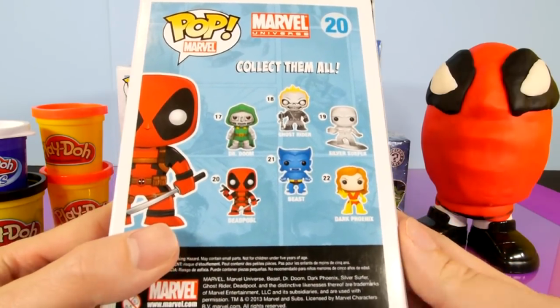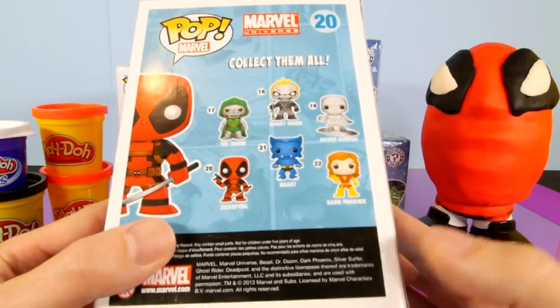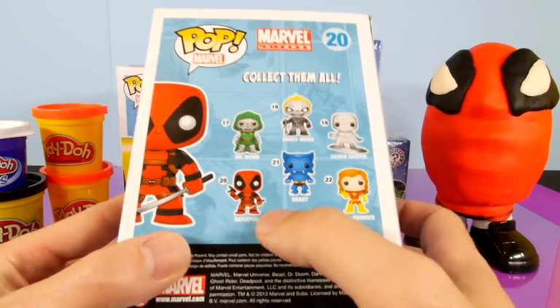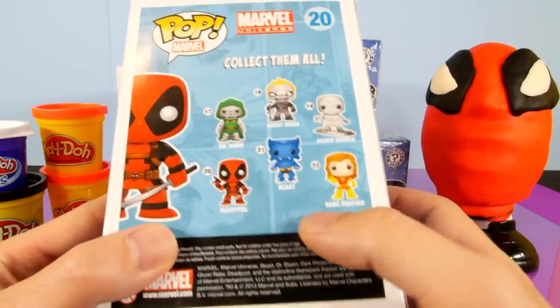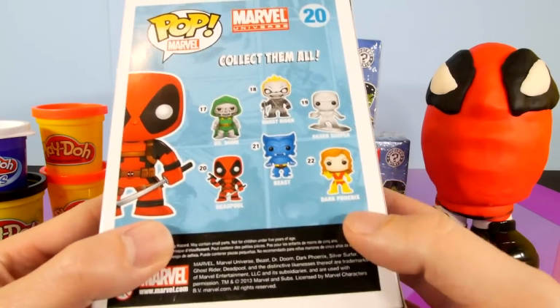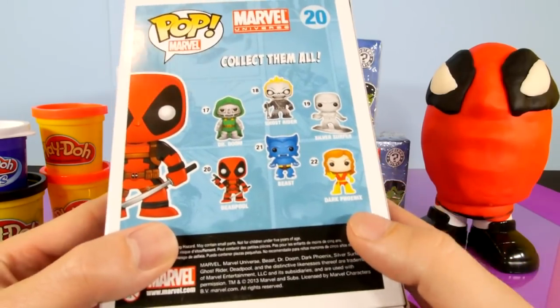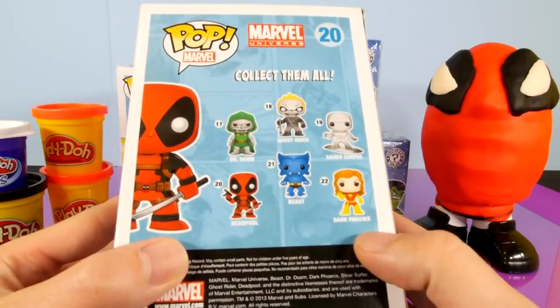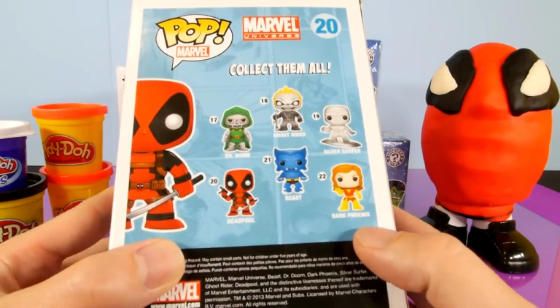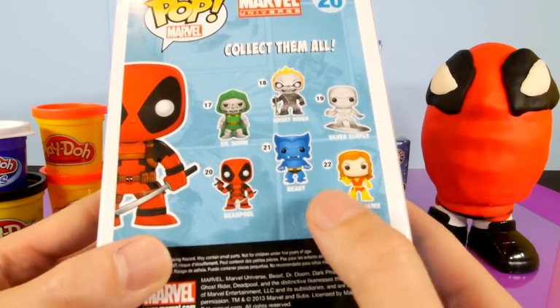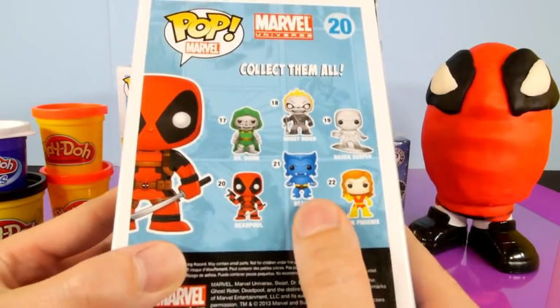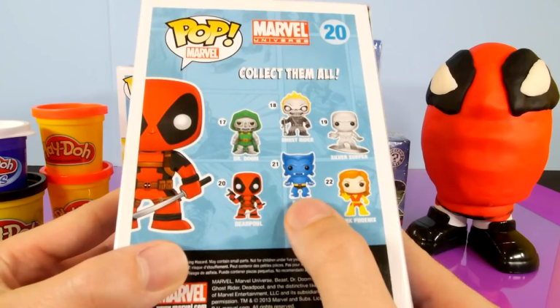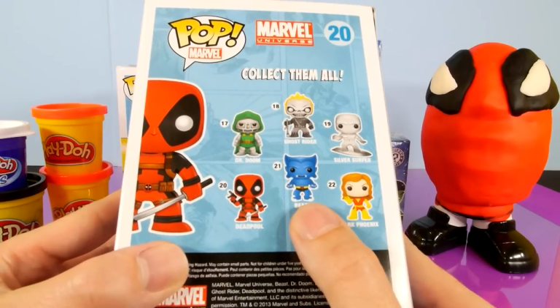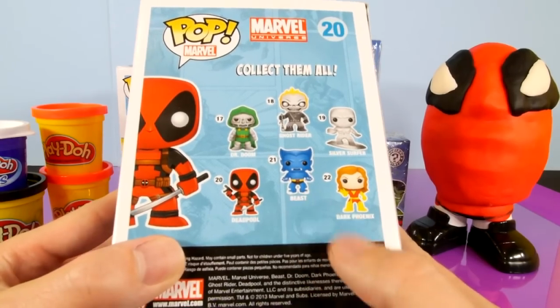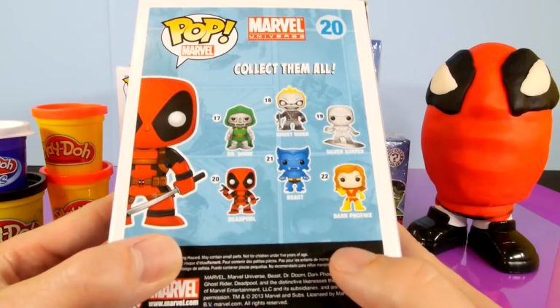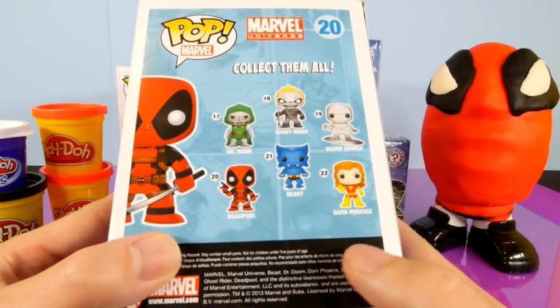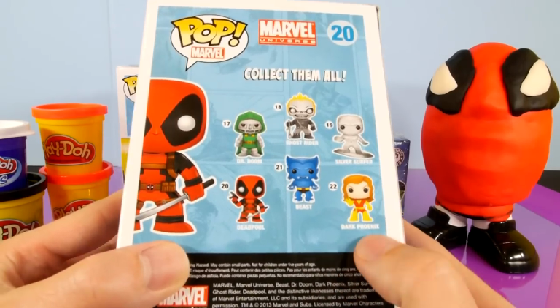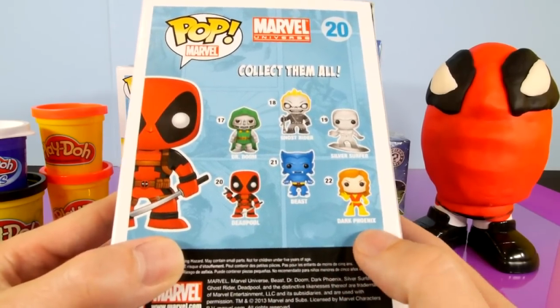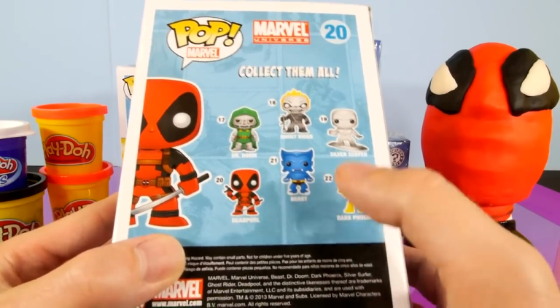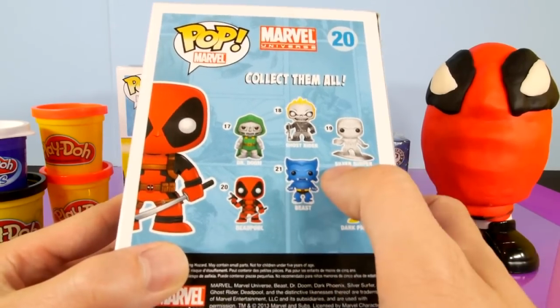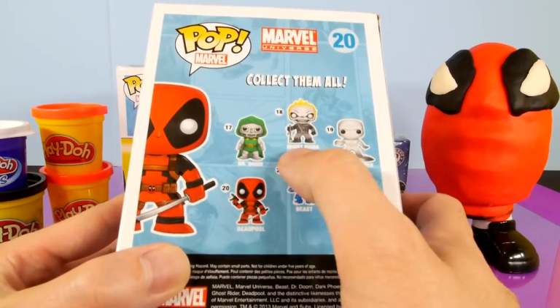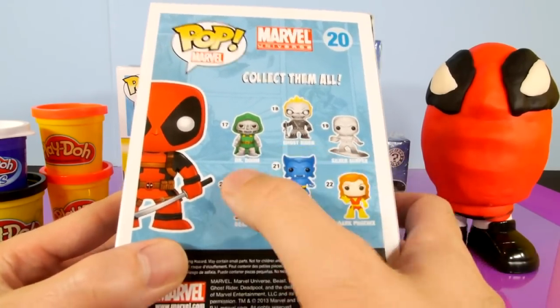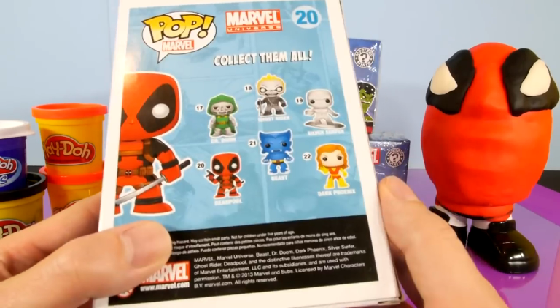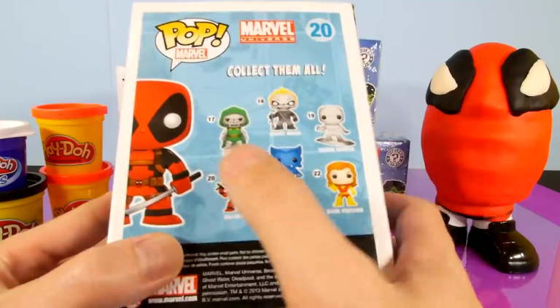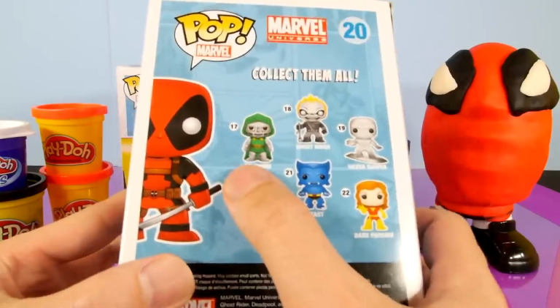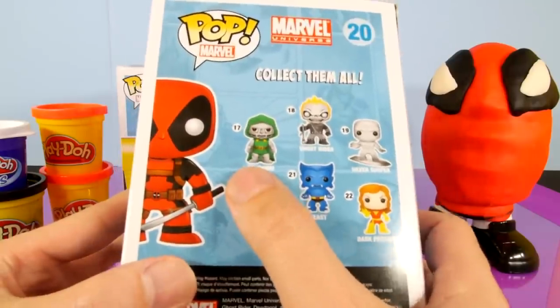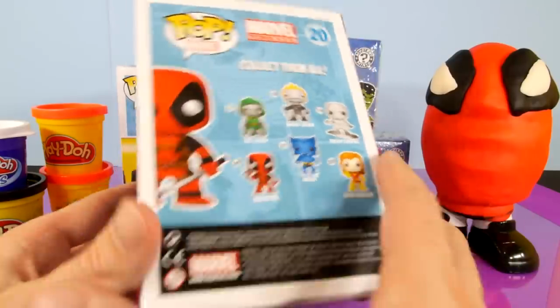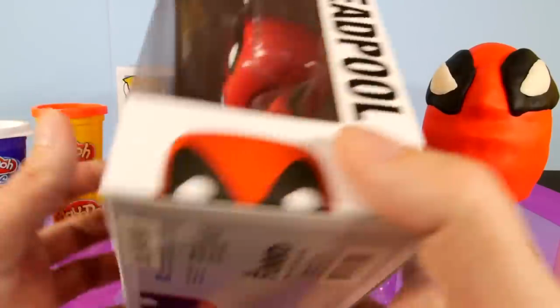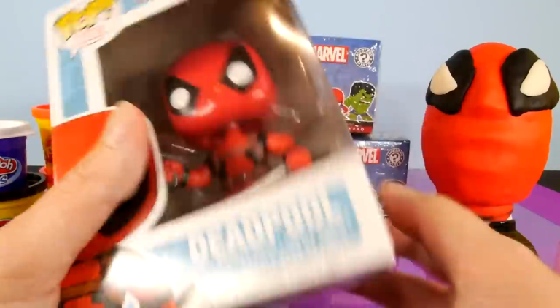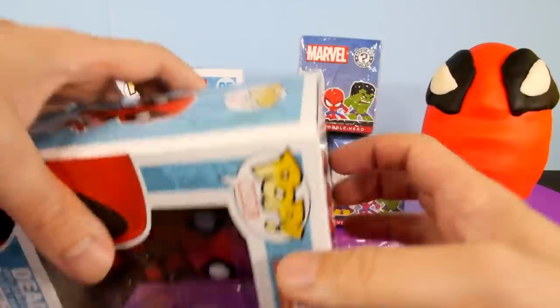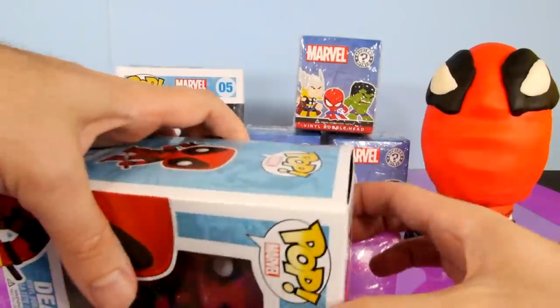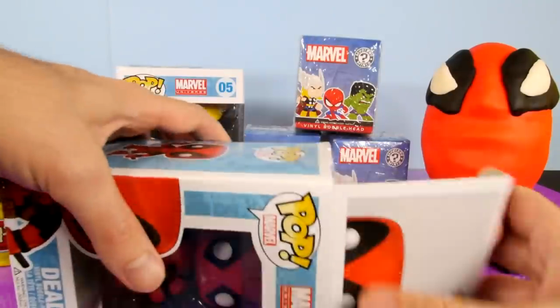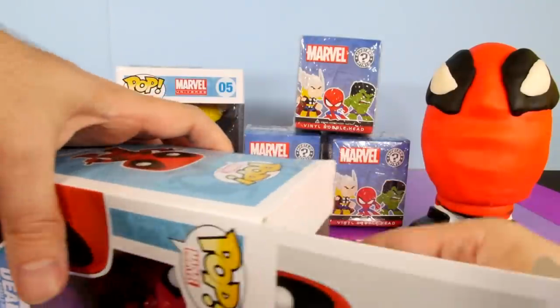On the back of the box, these are going to be some of the other characters that you can collect. There's Beast — he was pretty cool in the new X-Men movie — there's Dark Phoenix, Silver Surfer, Ghost Rider, and that Doctor Doom actually looks pretty cool too. Let's go ahead and get this thing opened up.